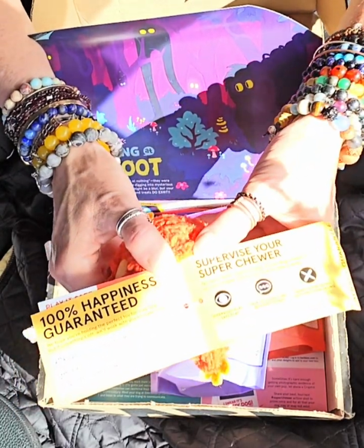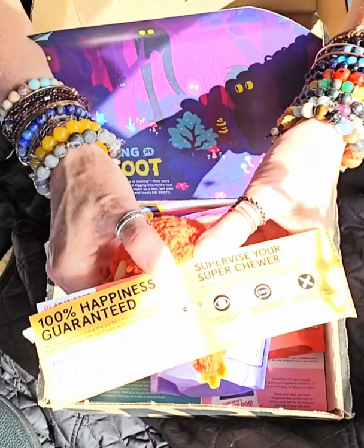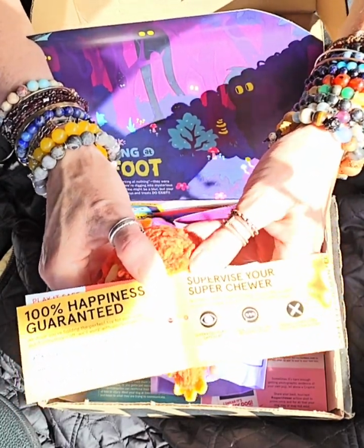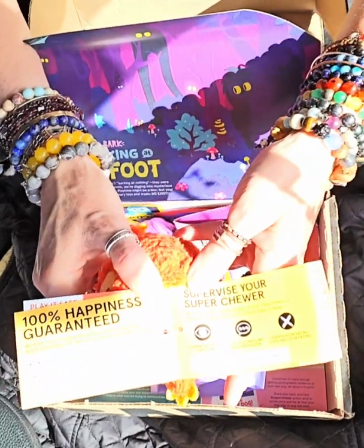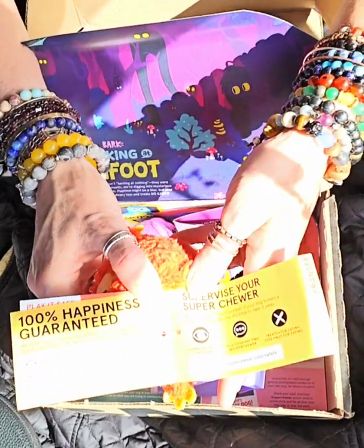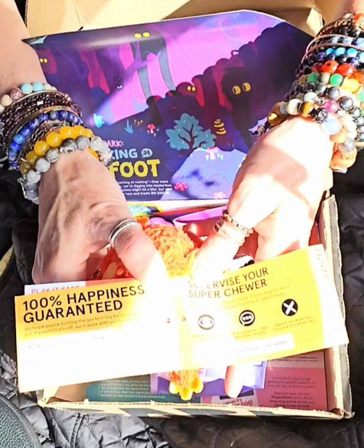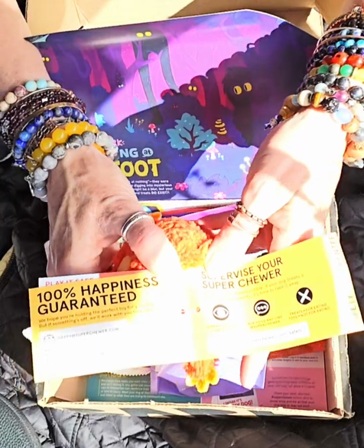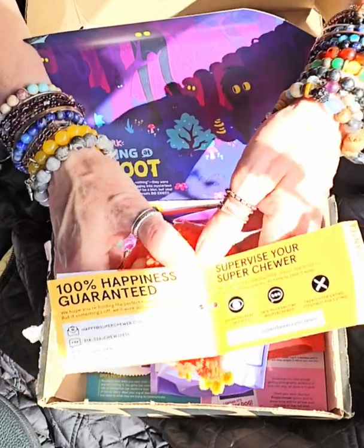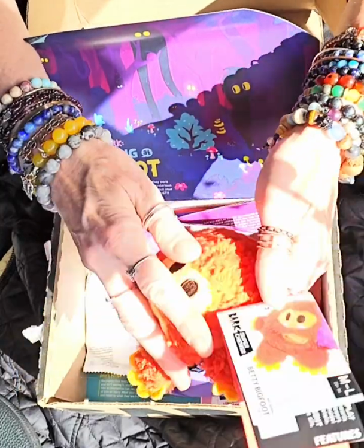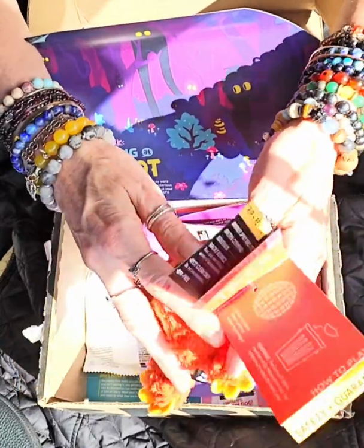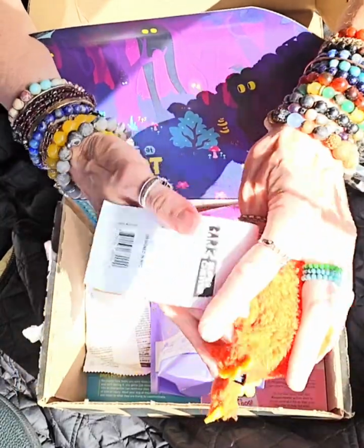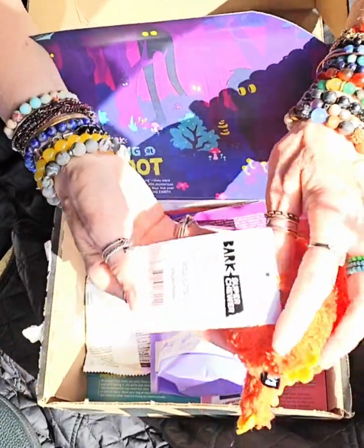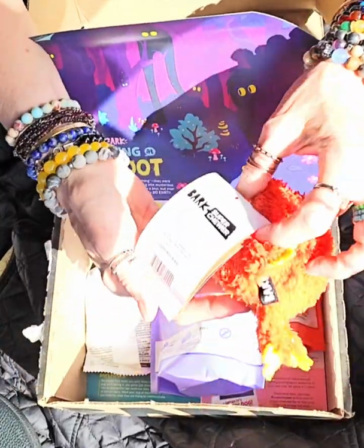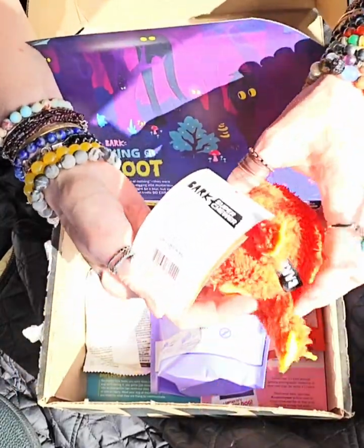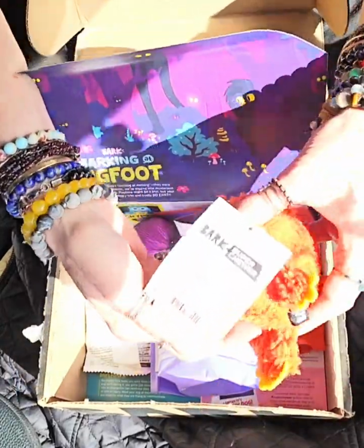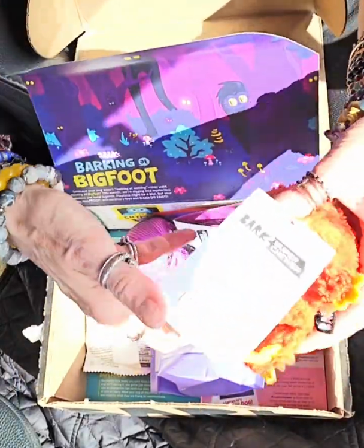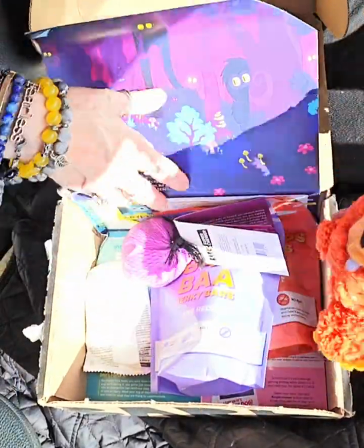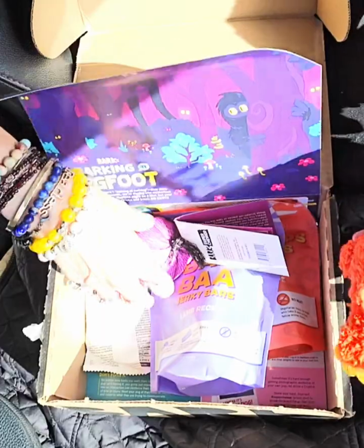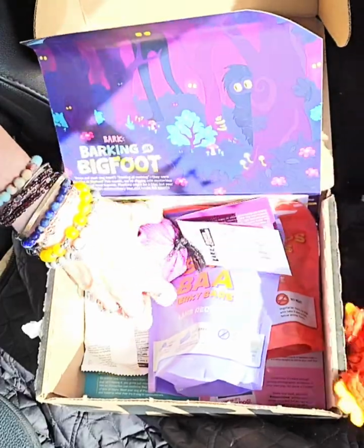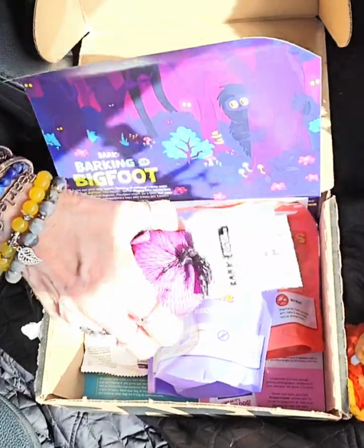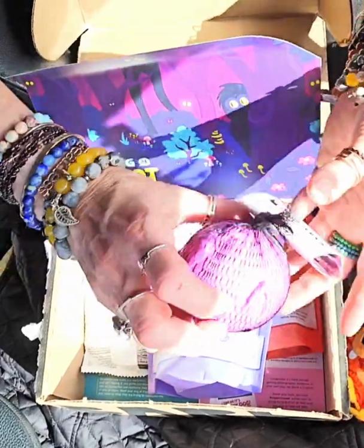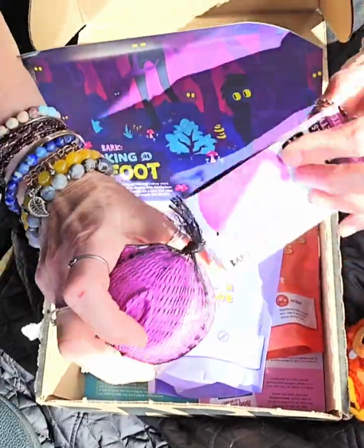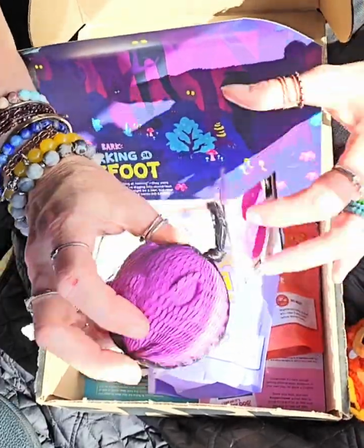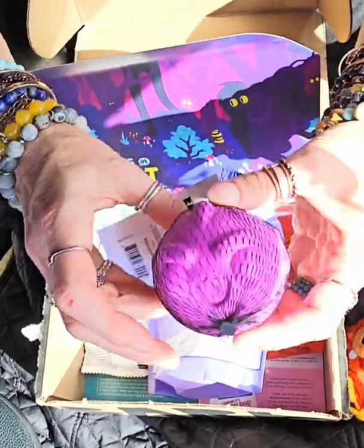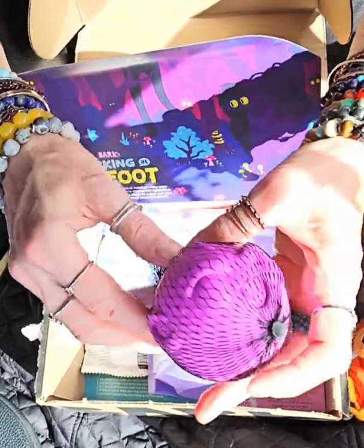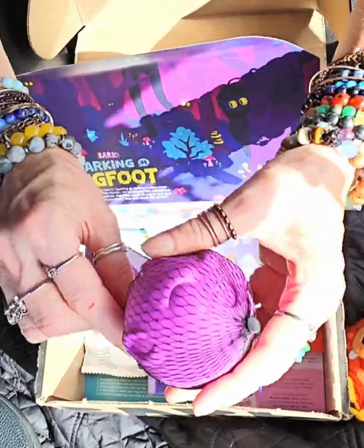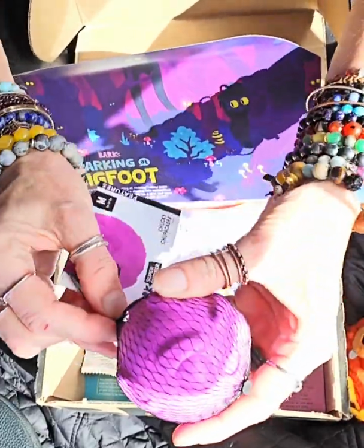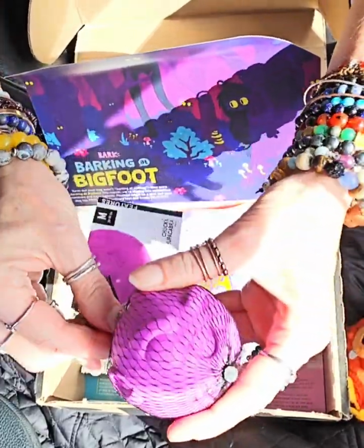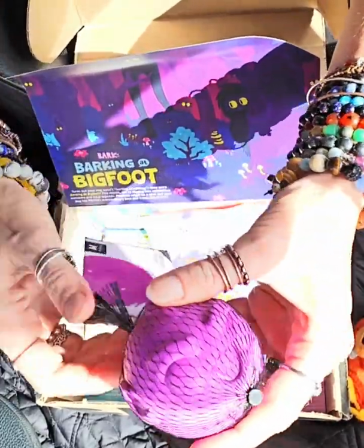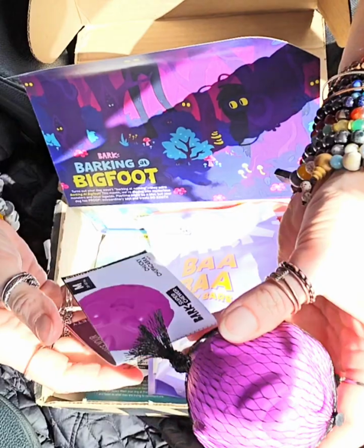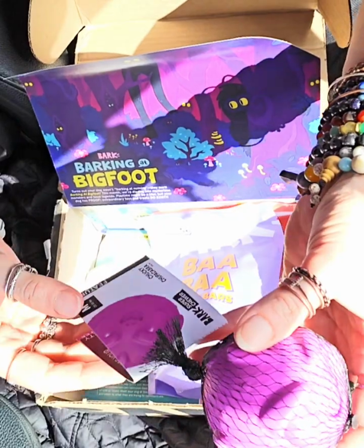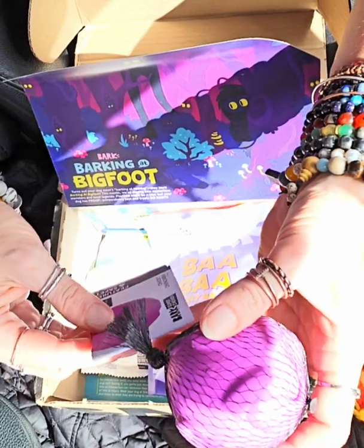100% happiness guaranteed, and I guarantee you that they're going to love it. Mine does. I had to do this without her so that way she doesn't take all the toys before I can show them to you.